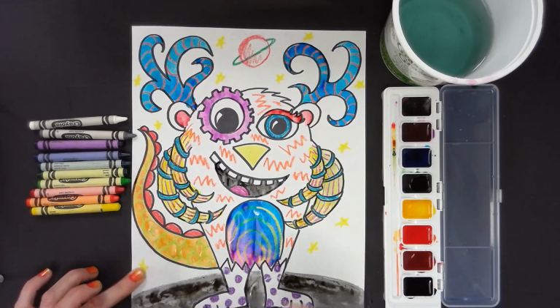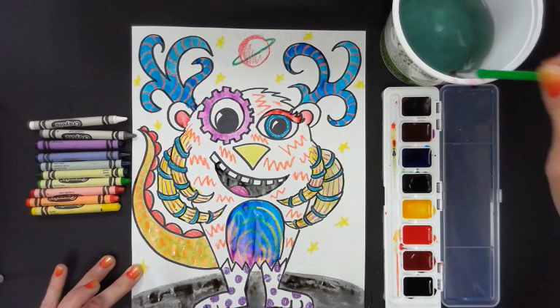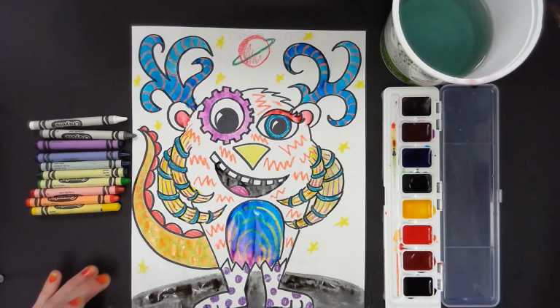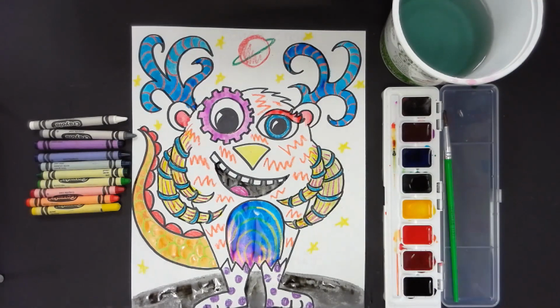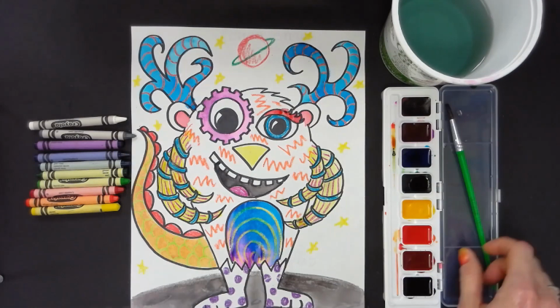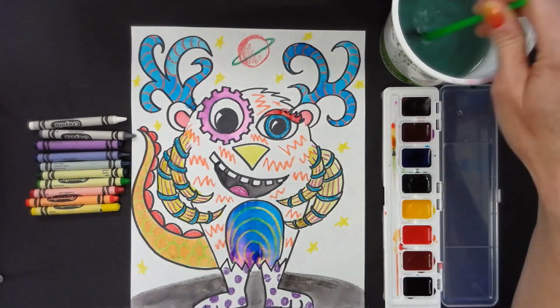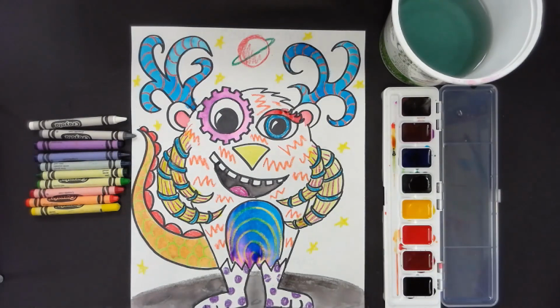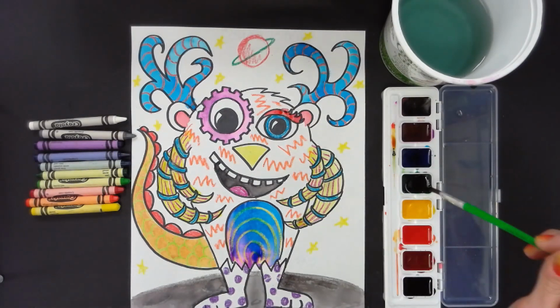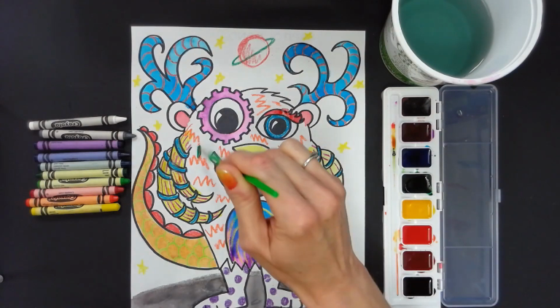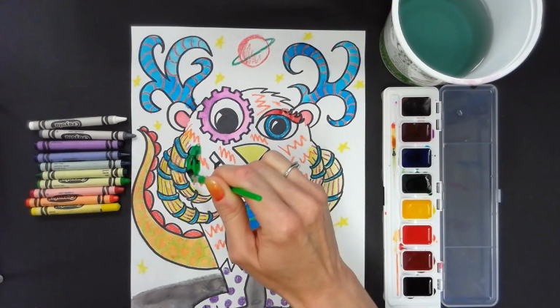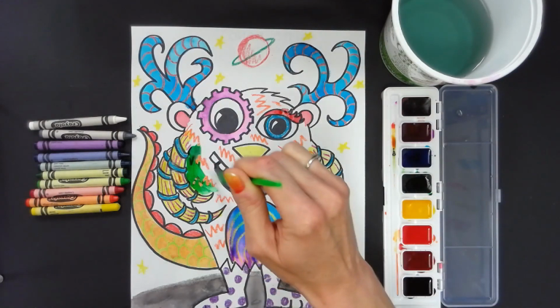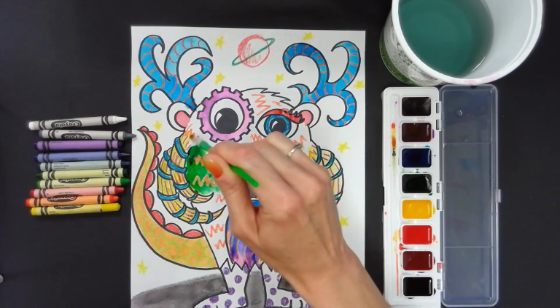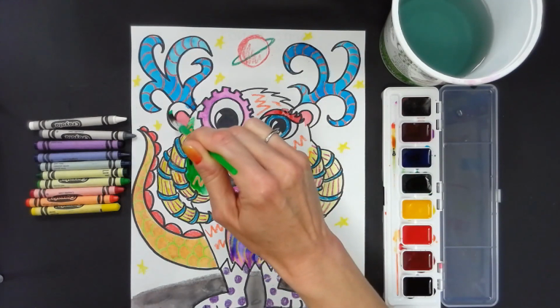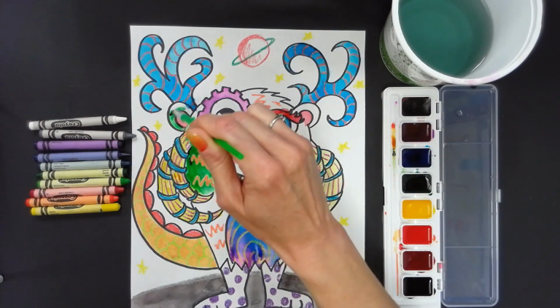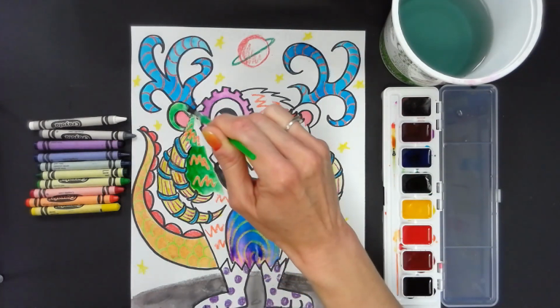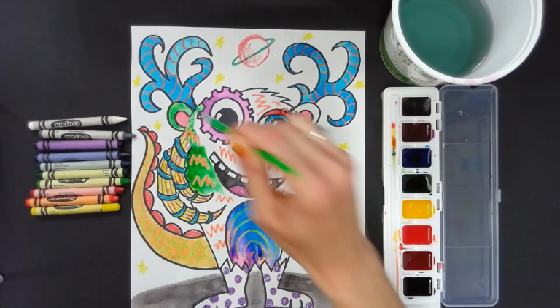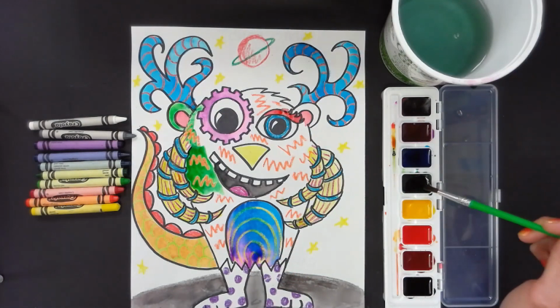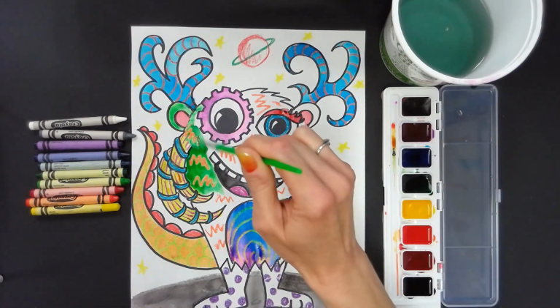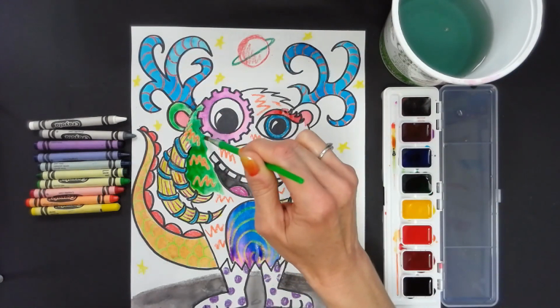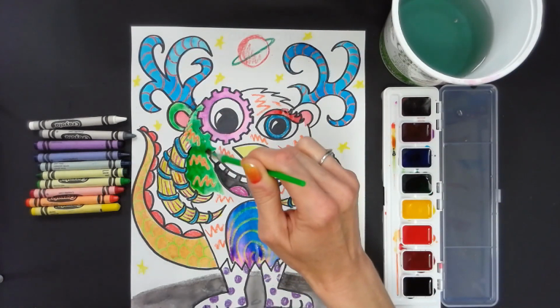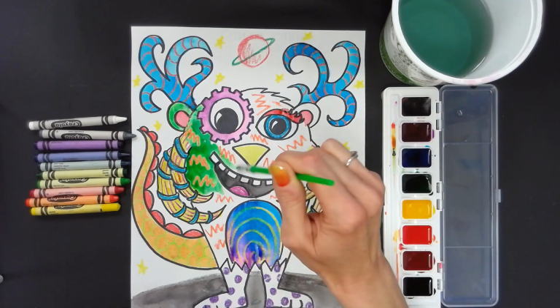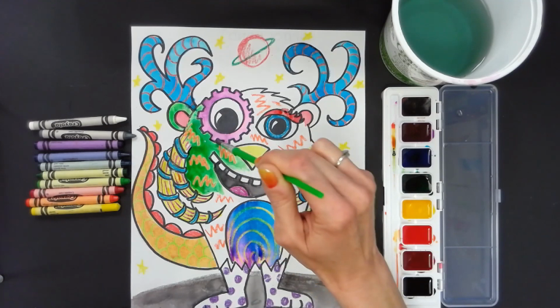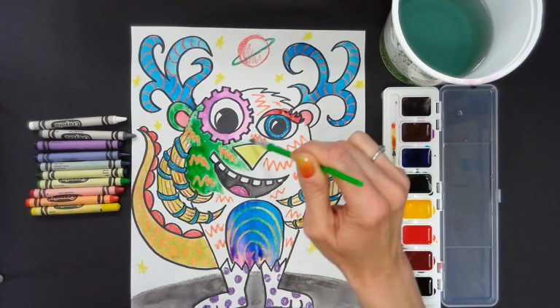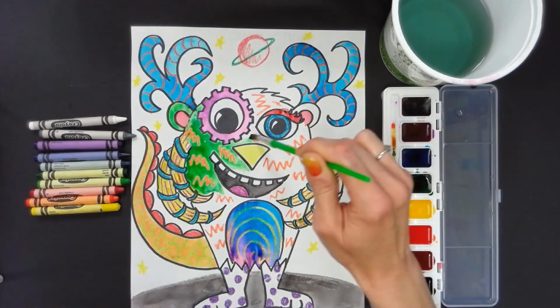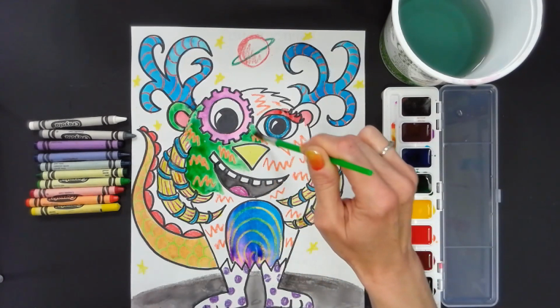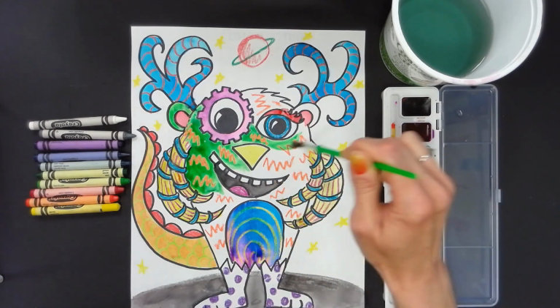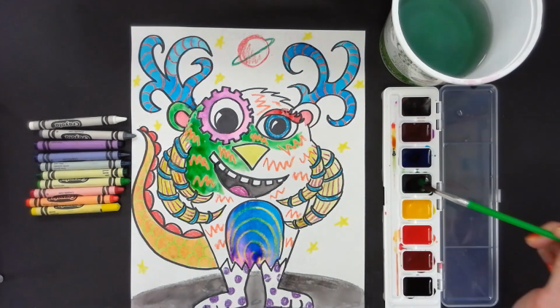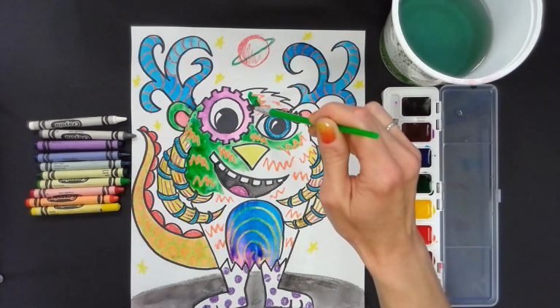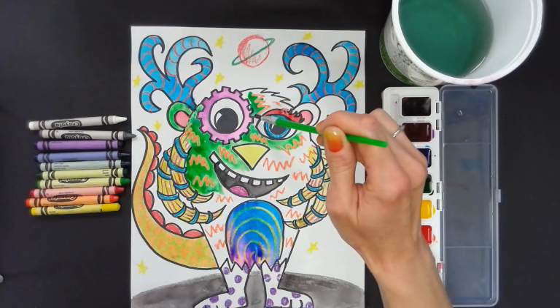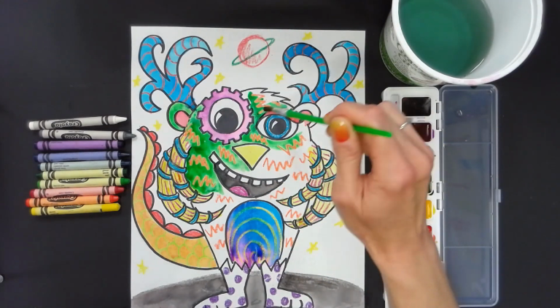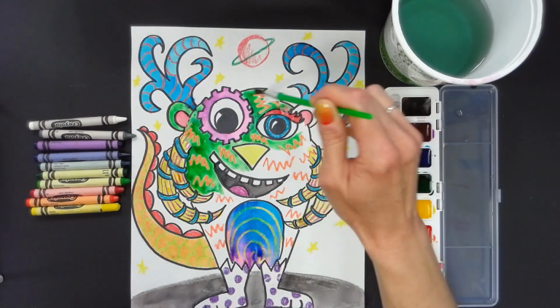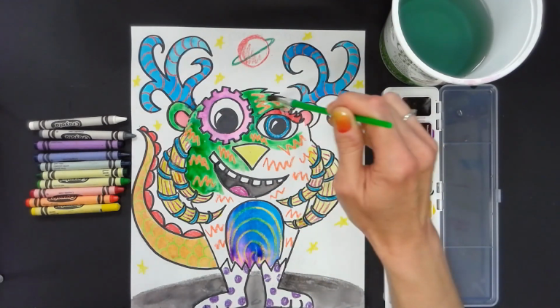You will notice as you paint that wherever you put the crayon, the paint will not fully cover. This resist technique happens because the crayon is made of wax. When you try to paint over it, the thinner watercolor paint slips off the waxy marks.